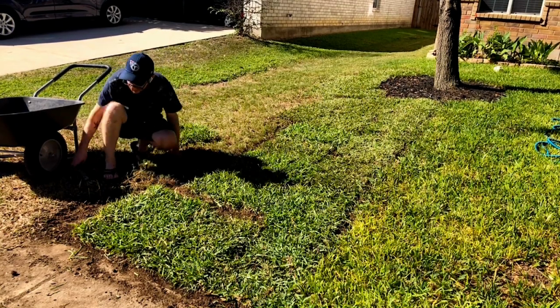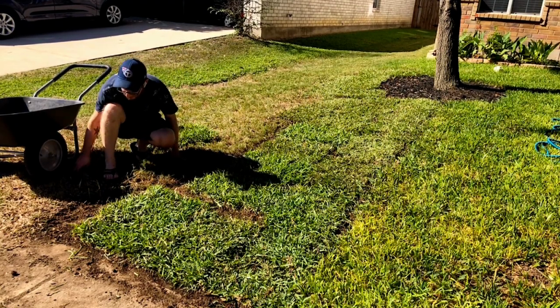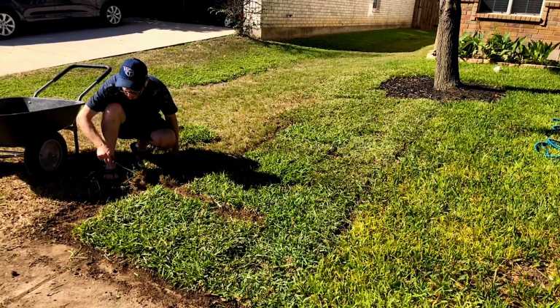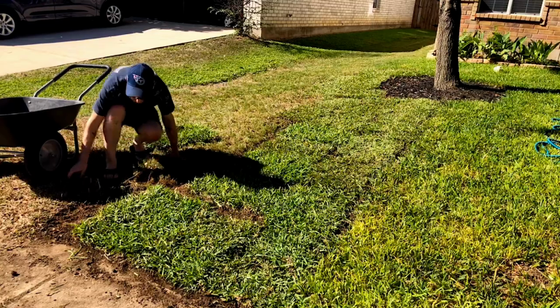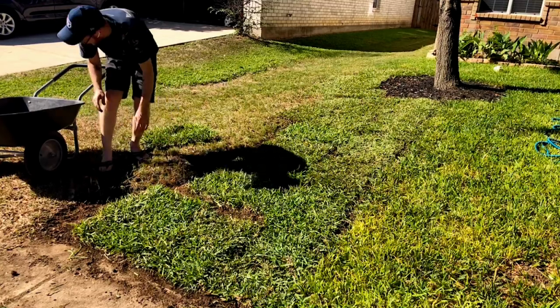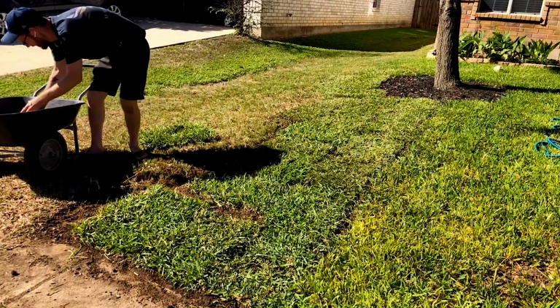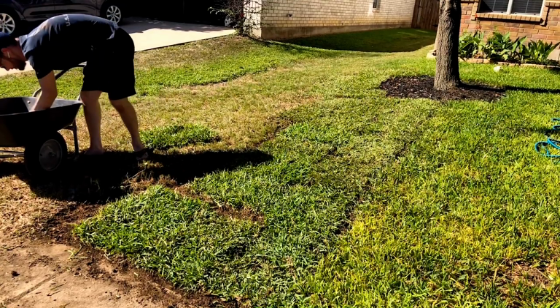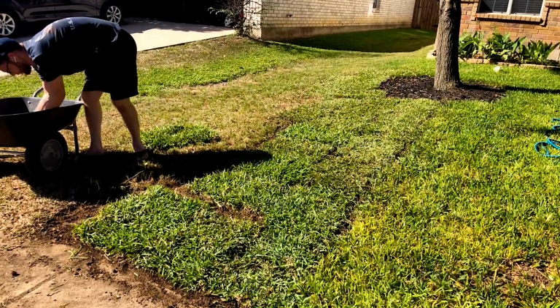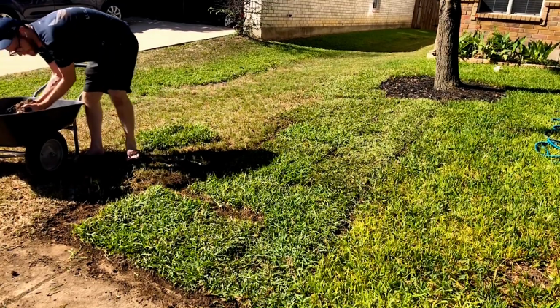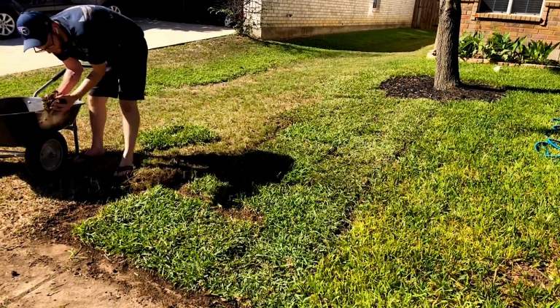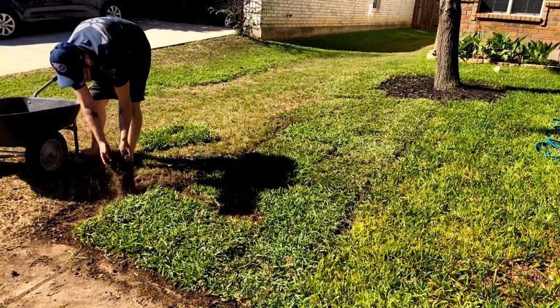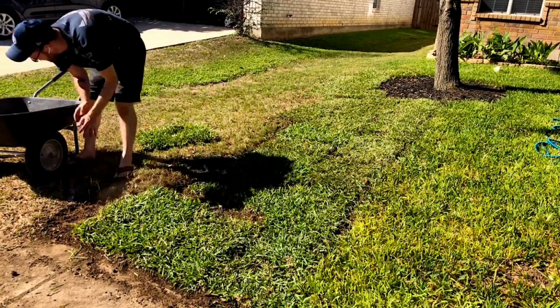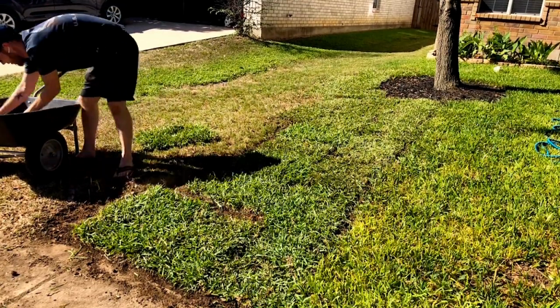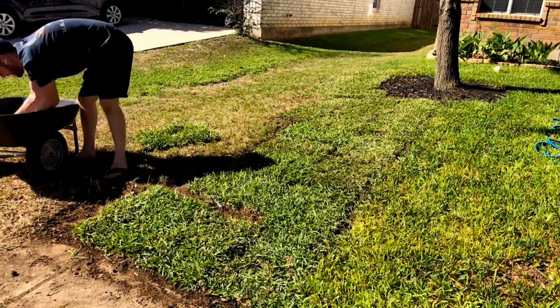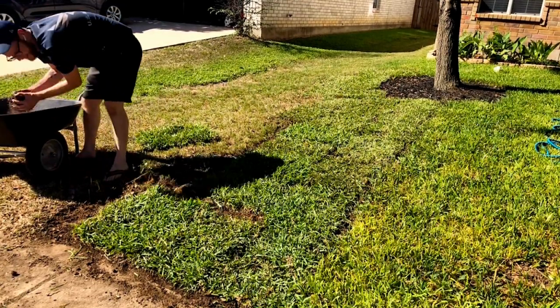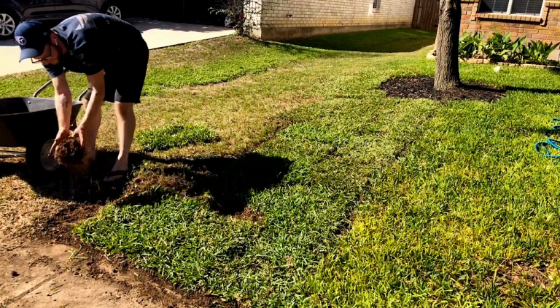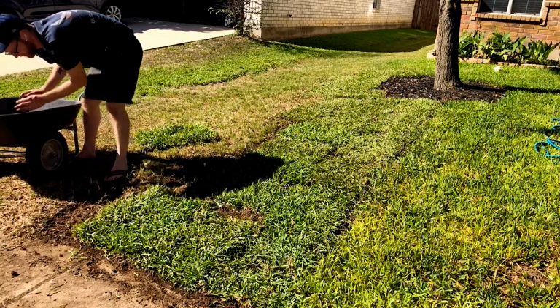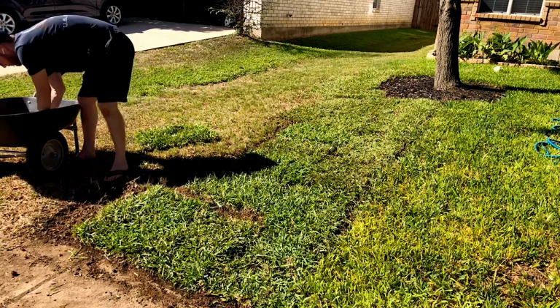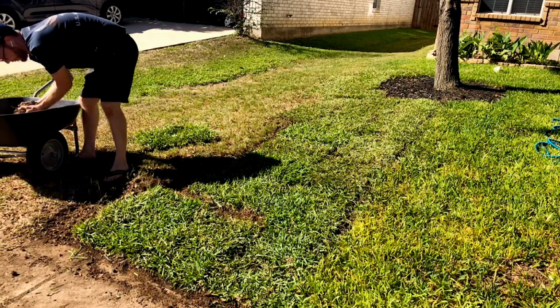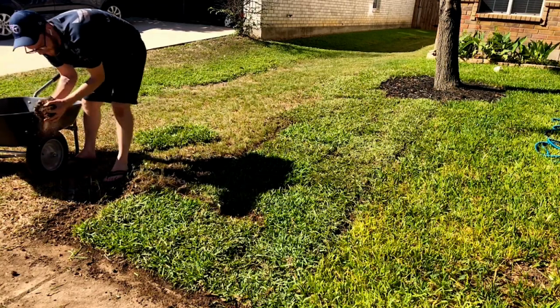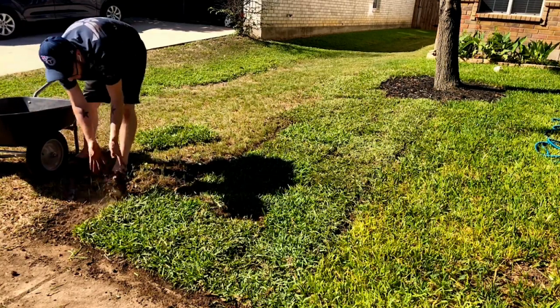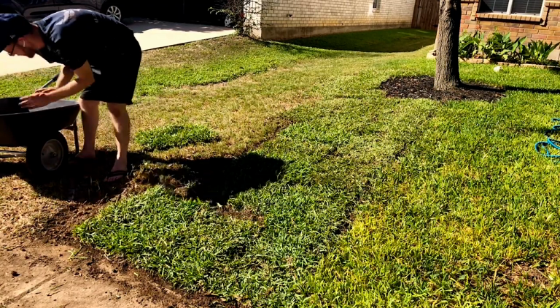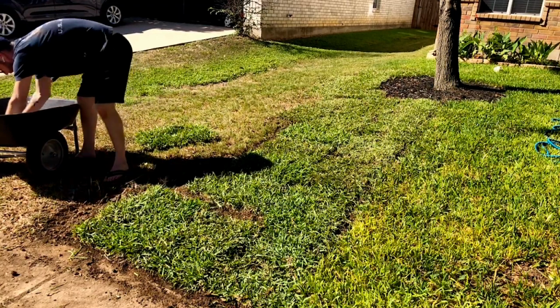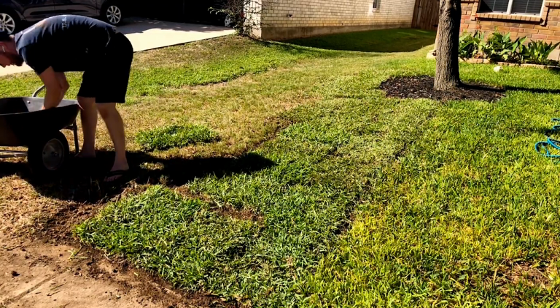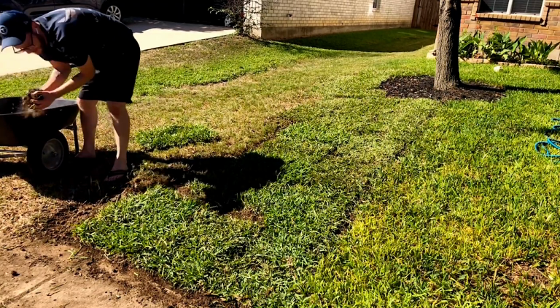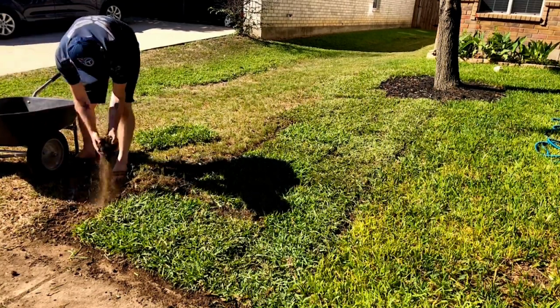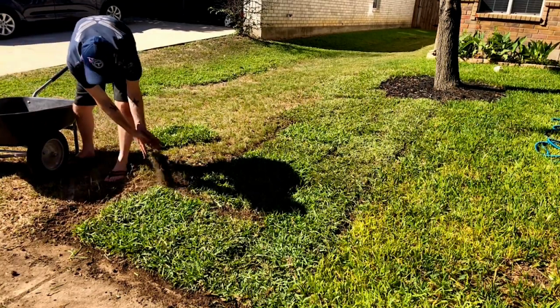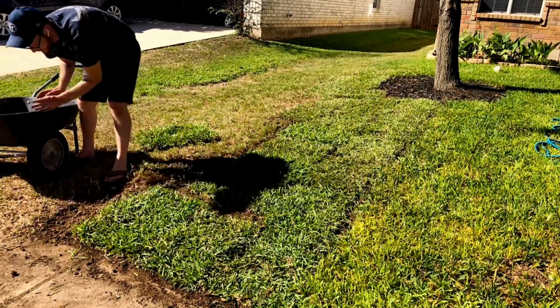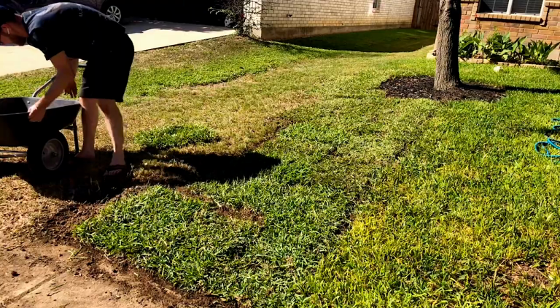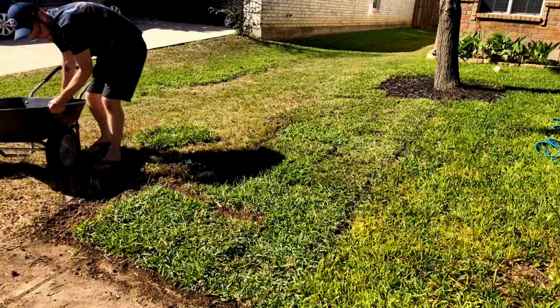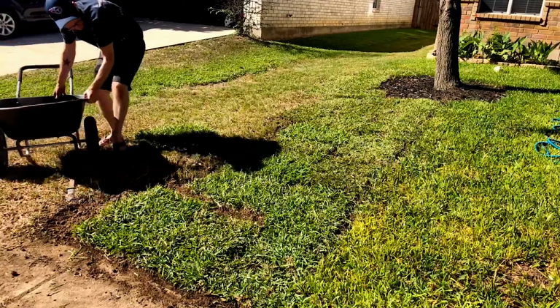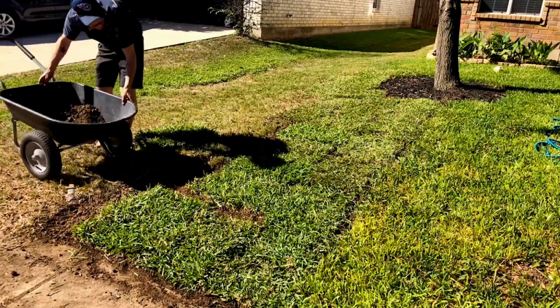So I'm going to go ahead and add the additional dirt all in here where needed, then water and be done, and we can look to see what it looks like for the final product.